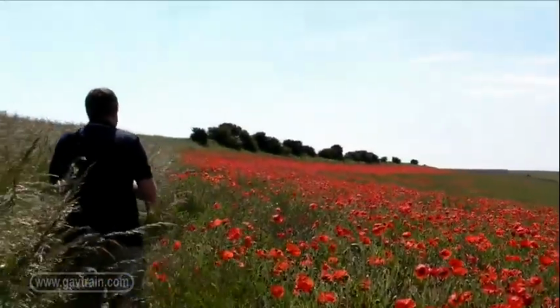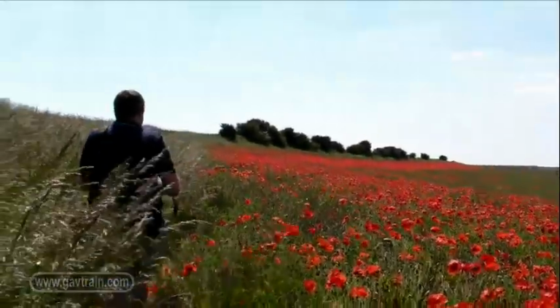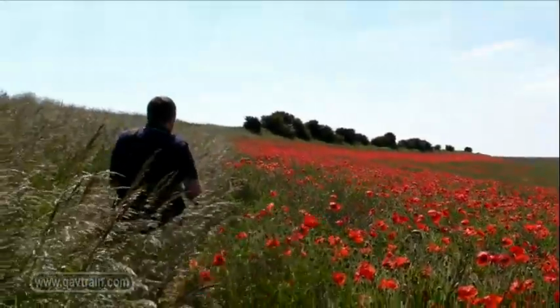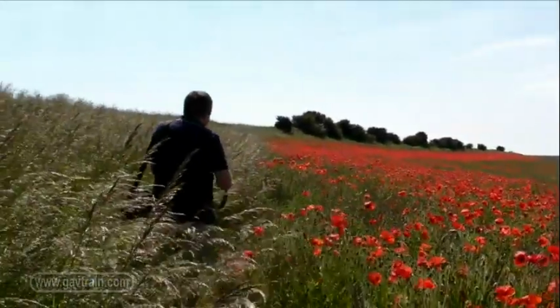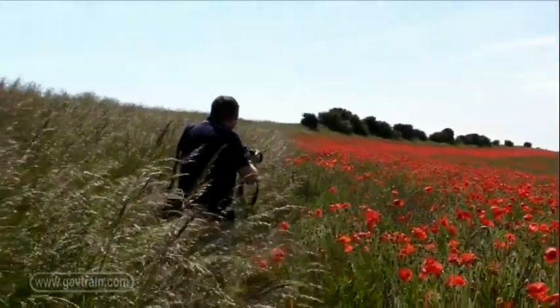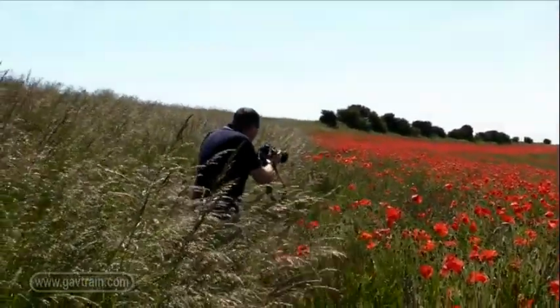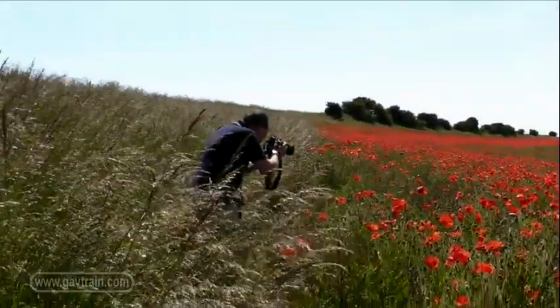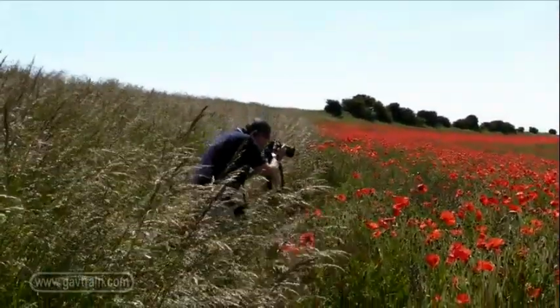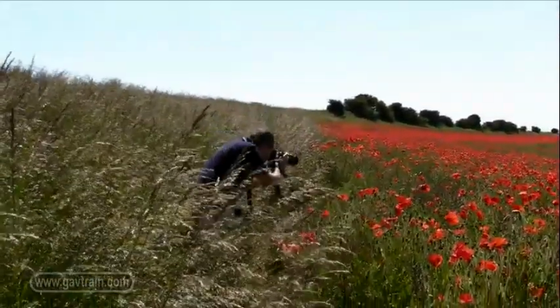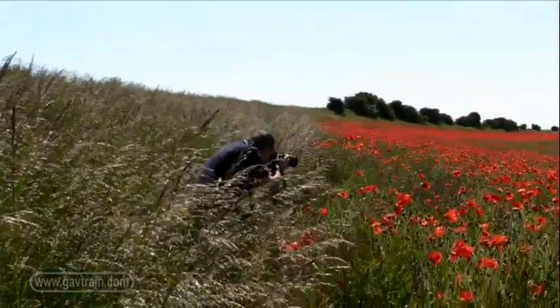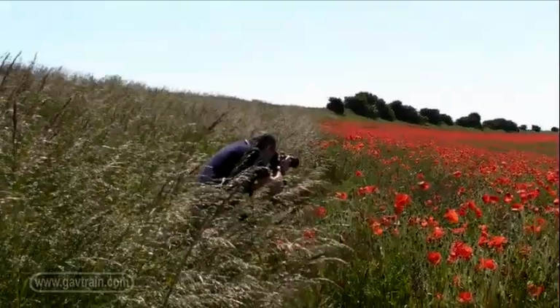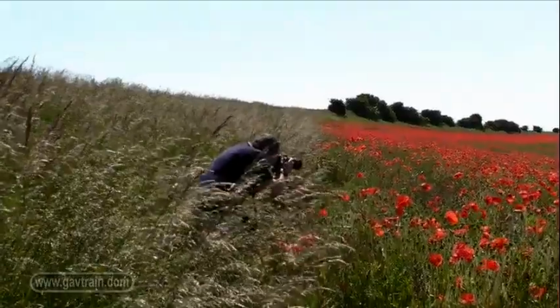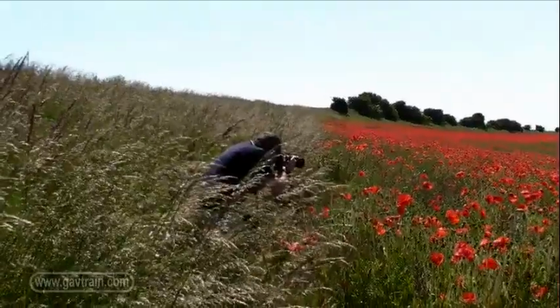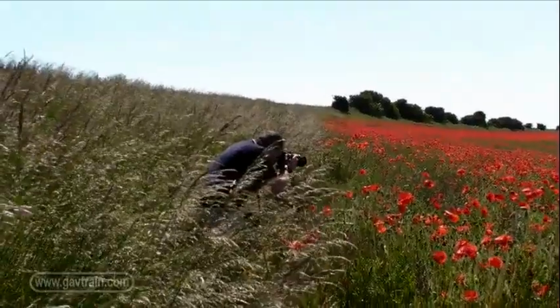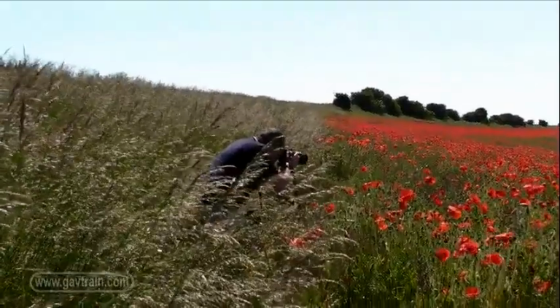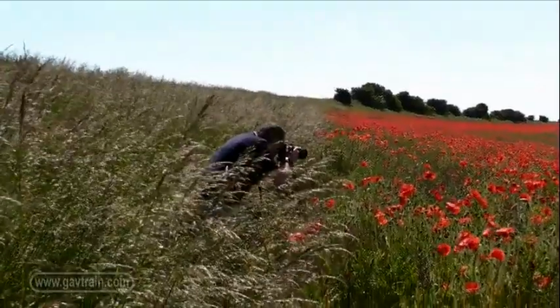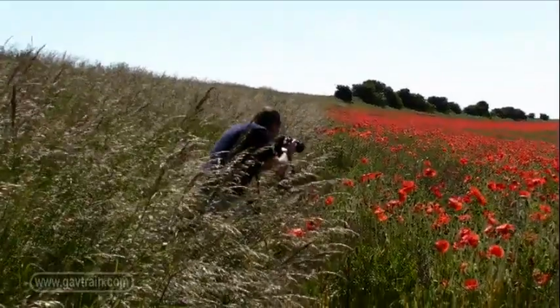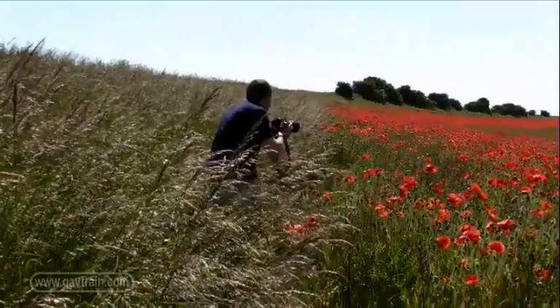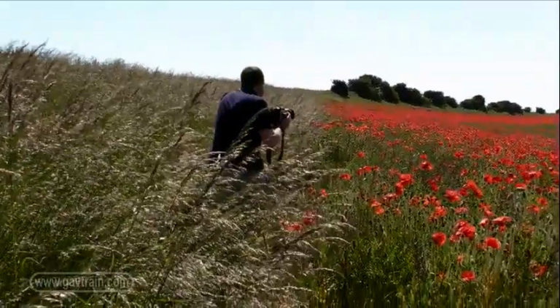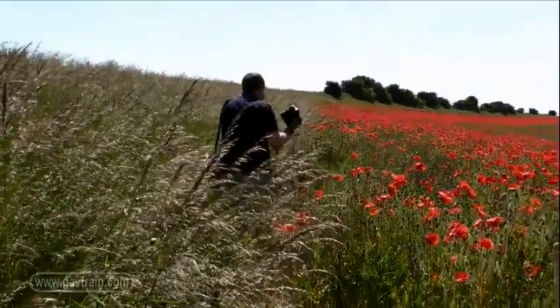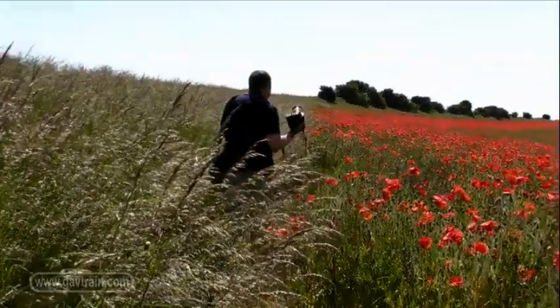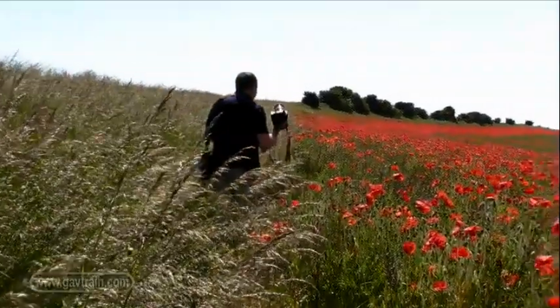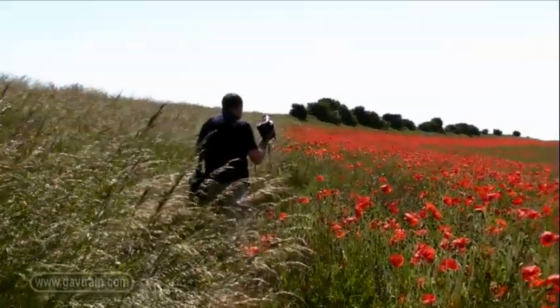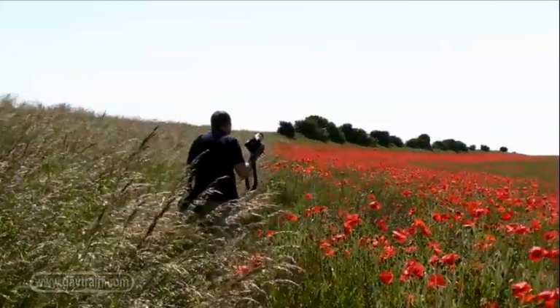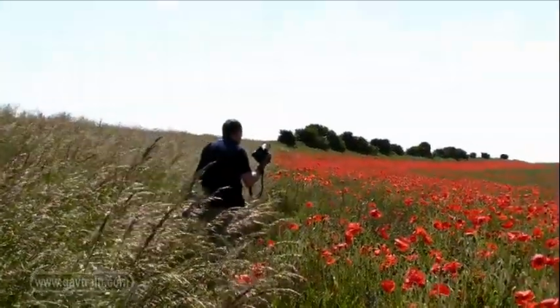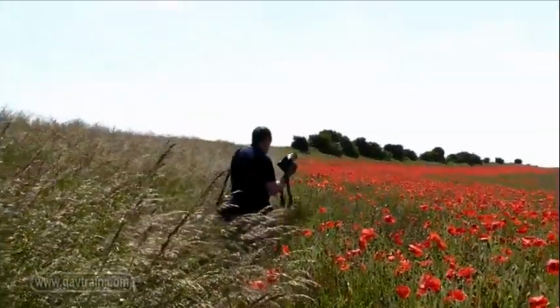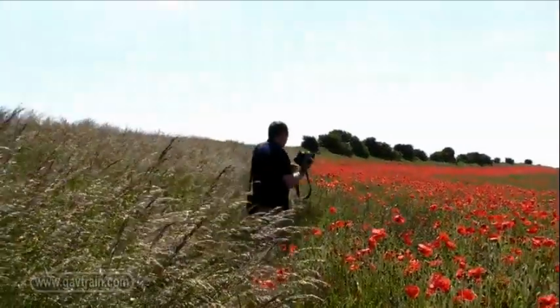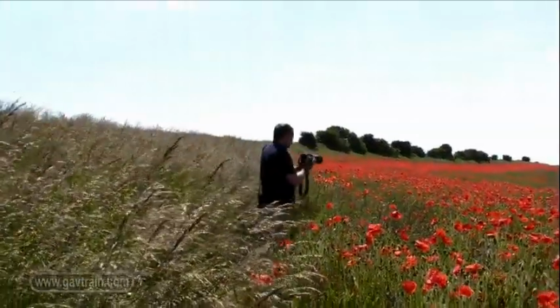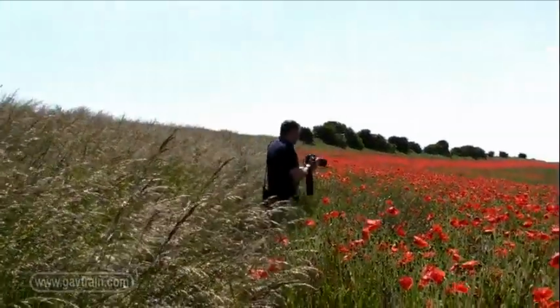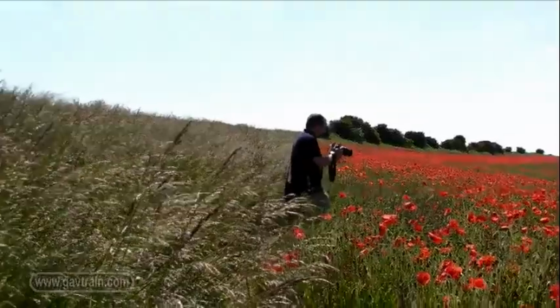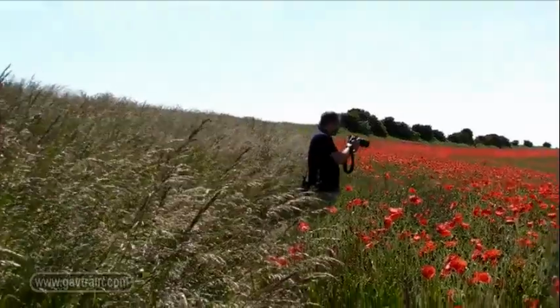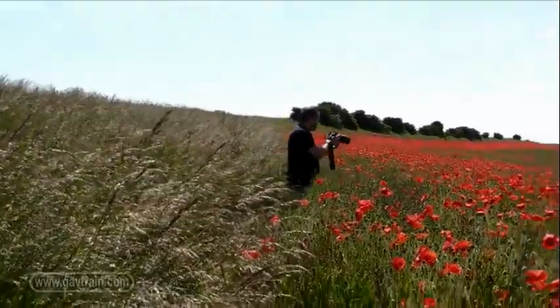By now it was getting pretty windy, so I had to keep an eye on the shutter speed. A 500th of a second was high enough to freeze any movement.